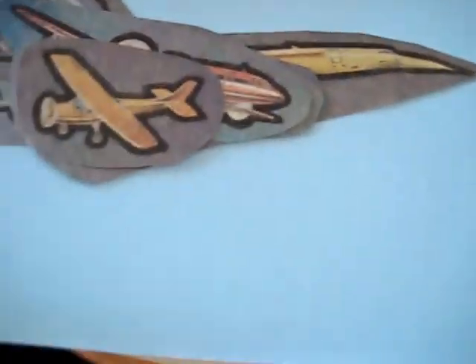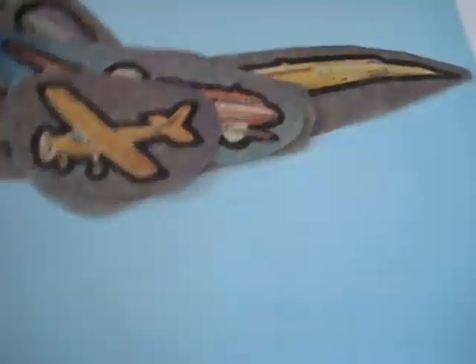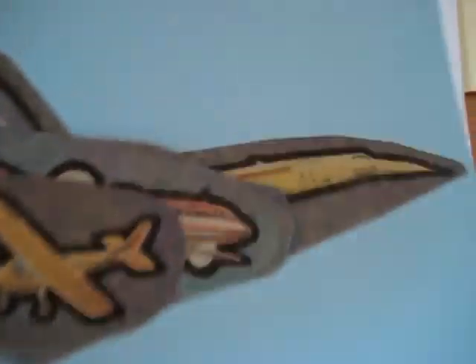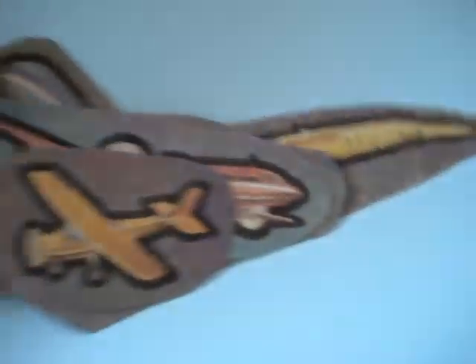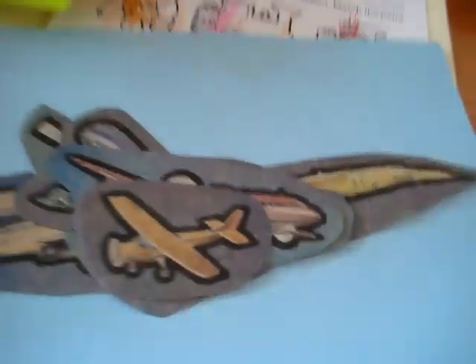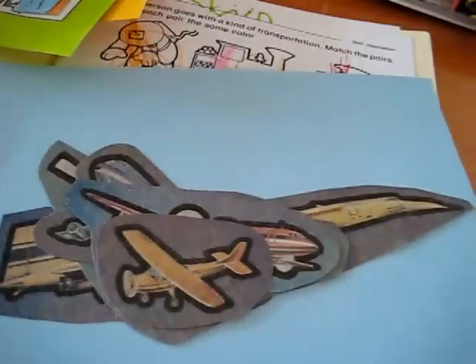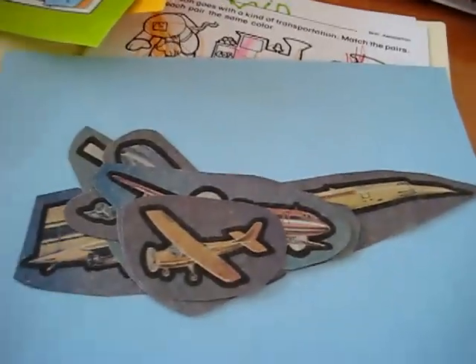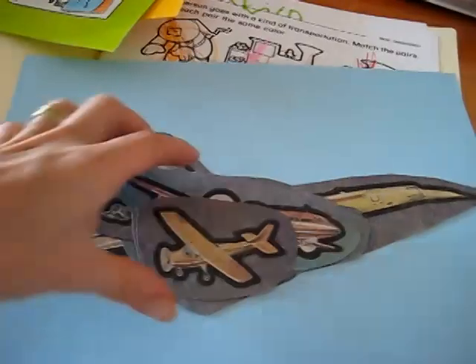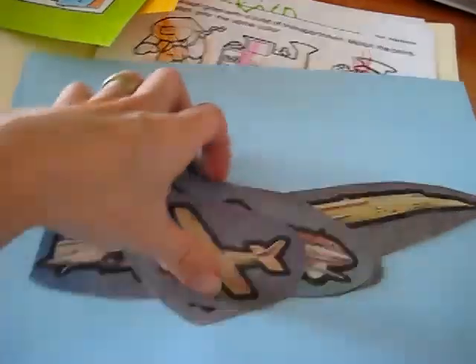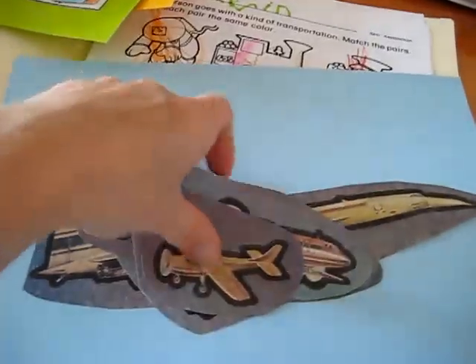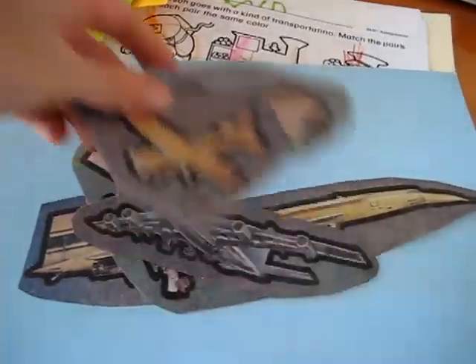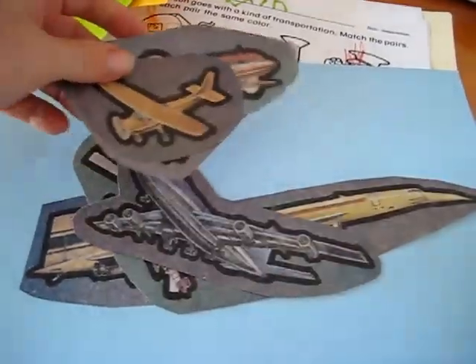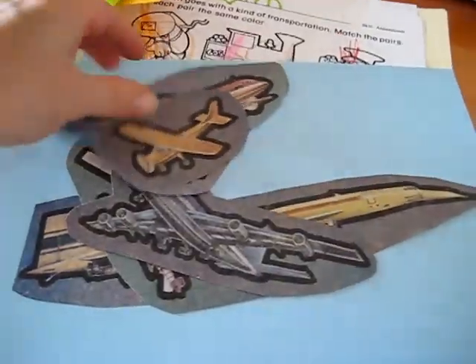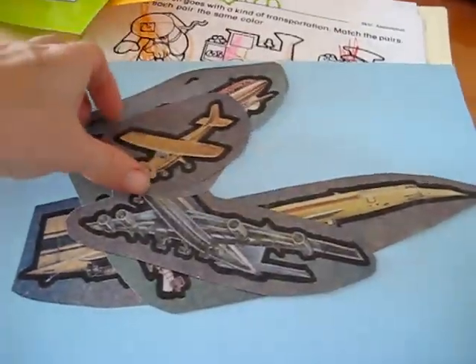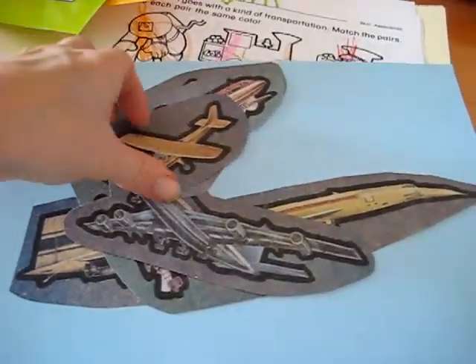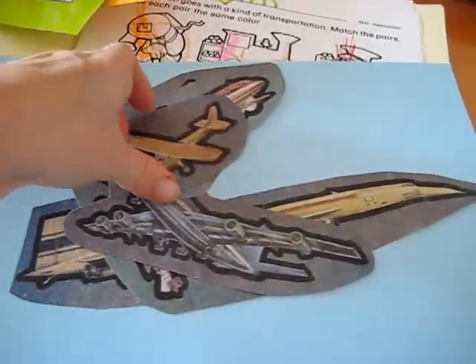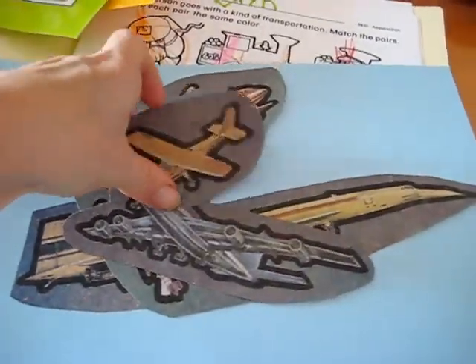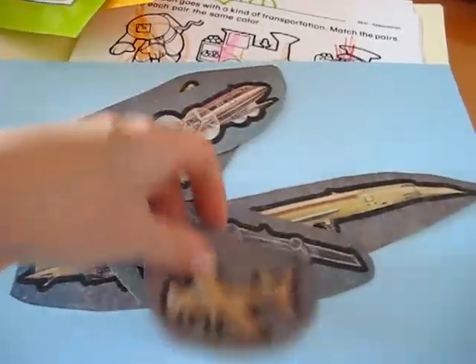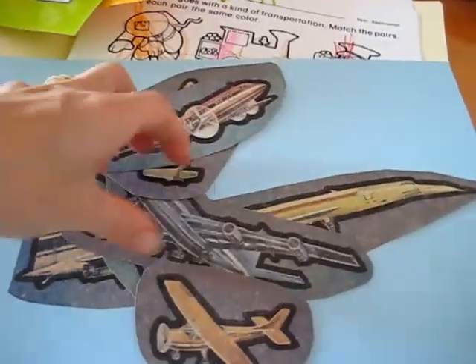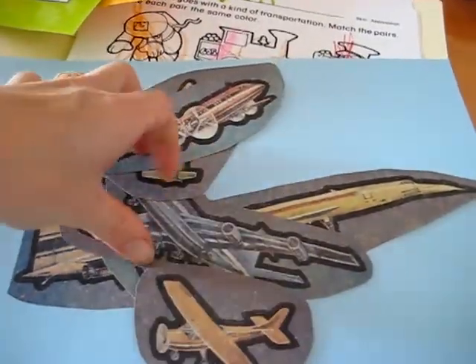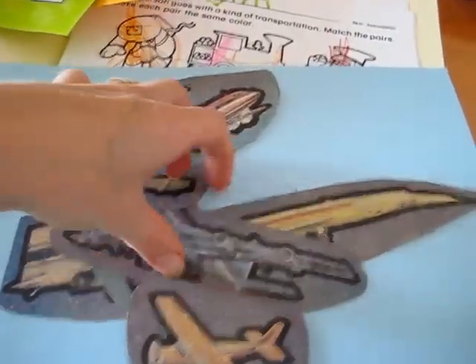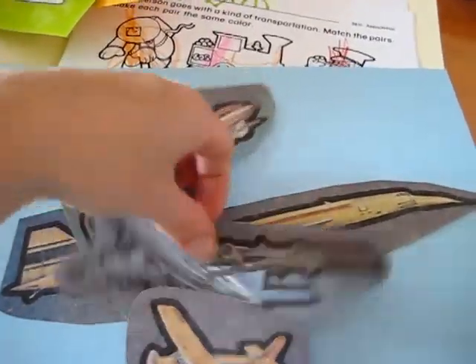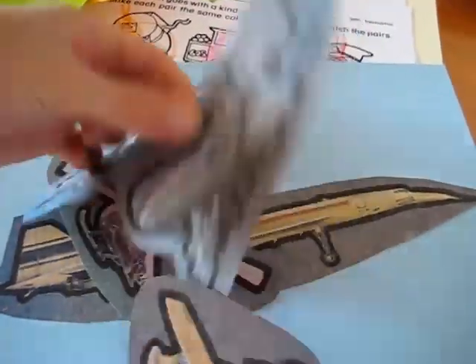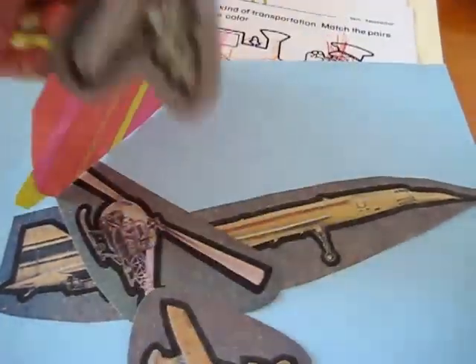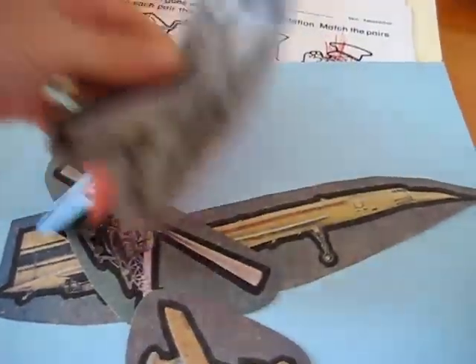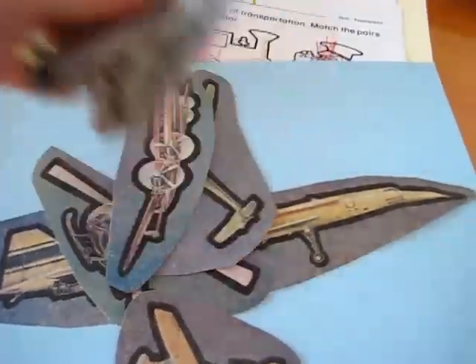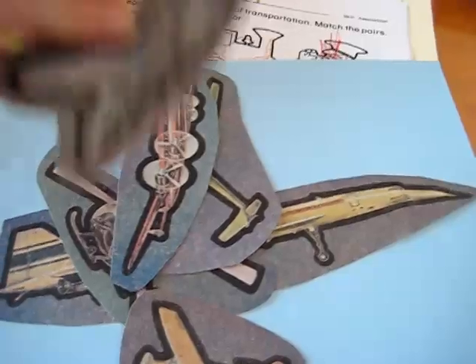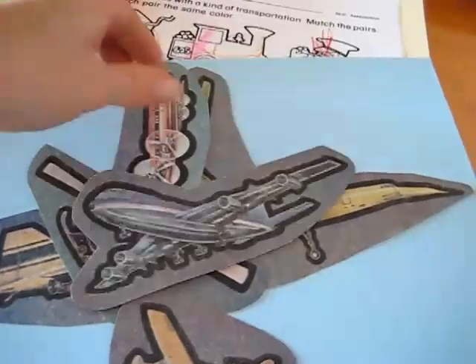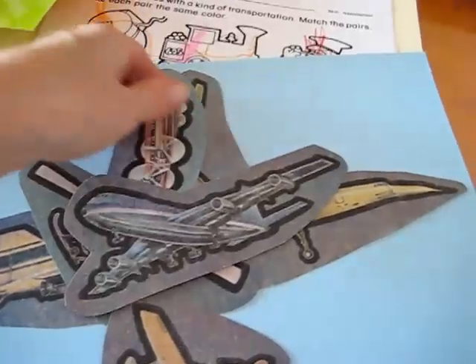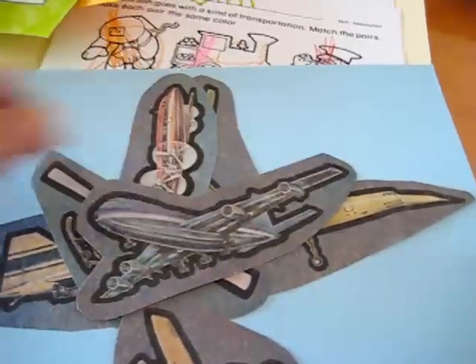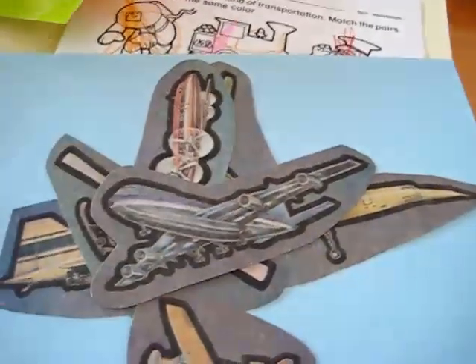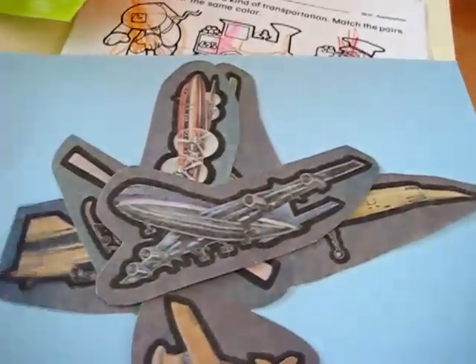Here is just a blue sheet of paper where he gets to tell a story about all the different types of airplanes, rockets, and what goes up in the air.